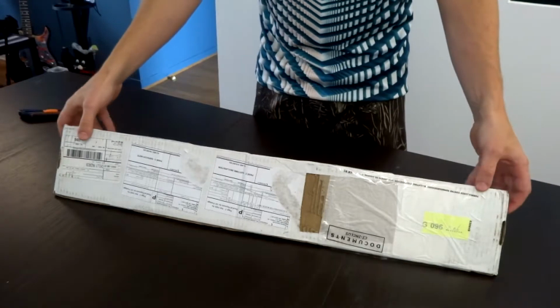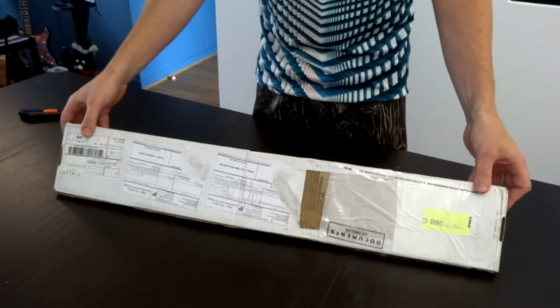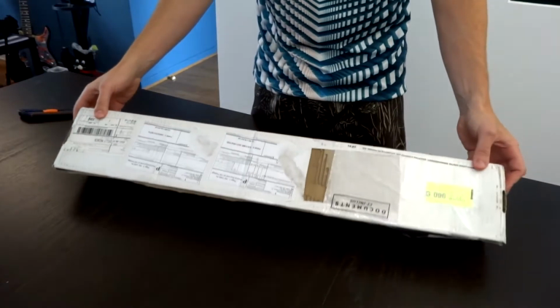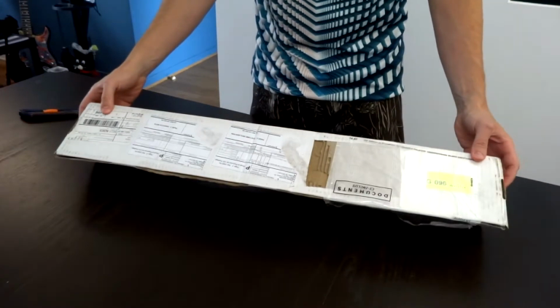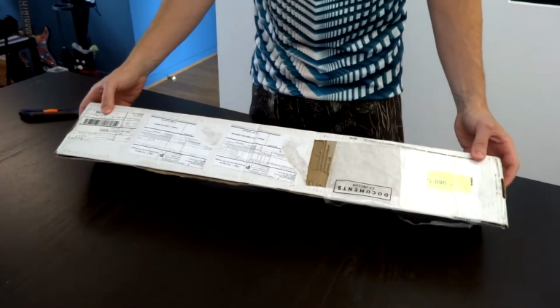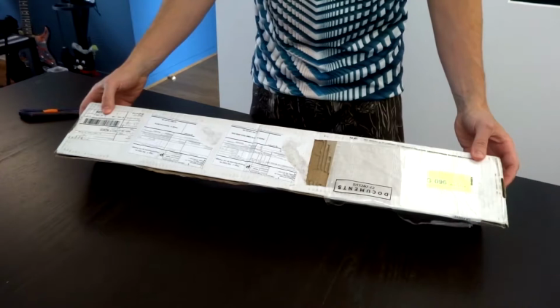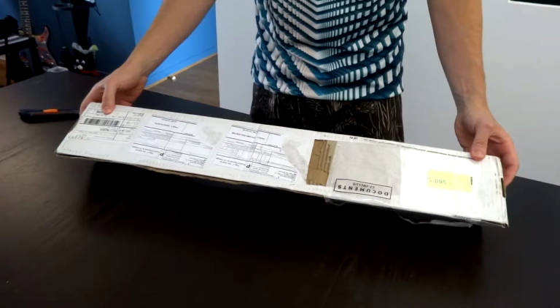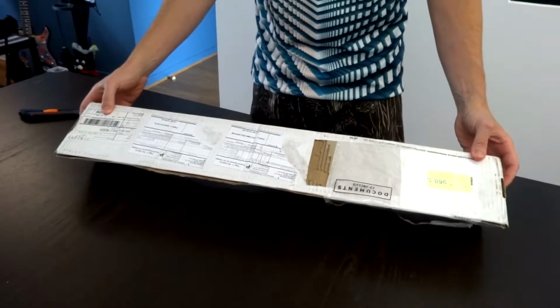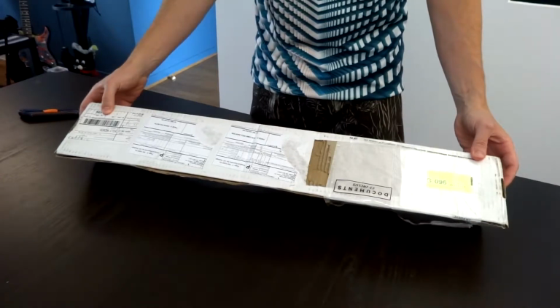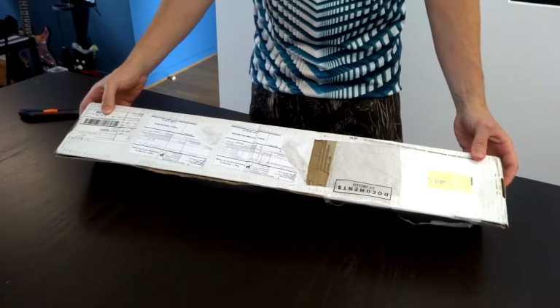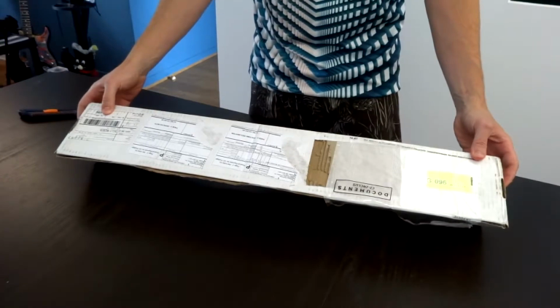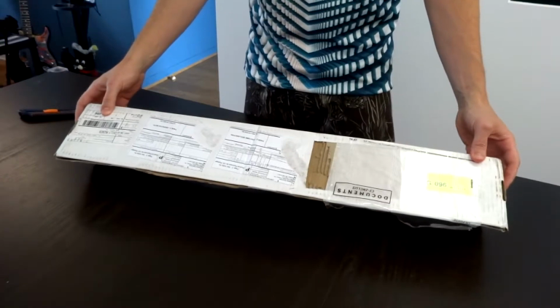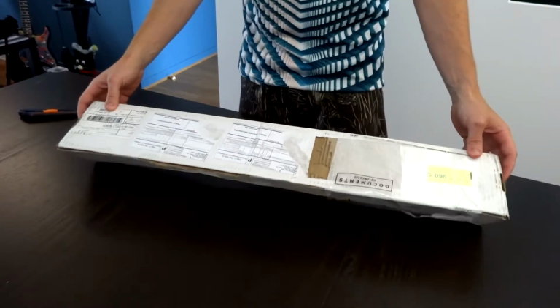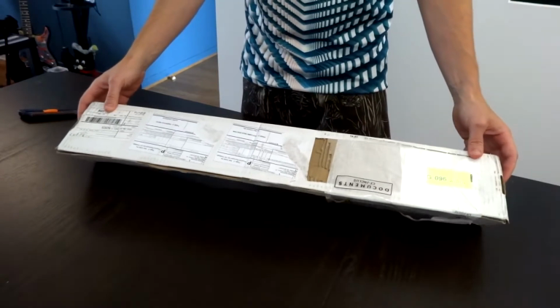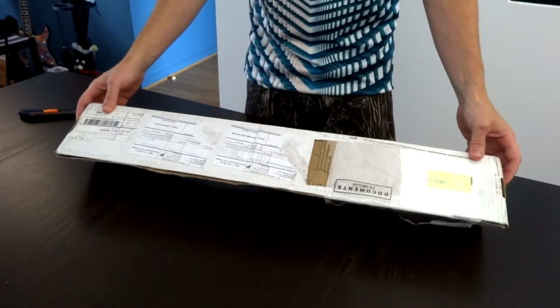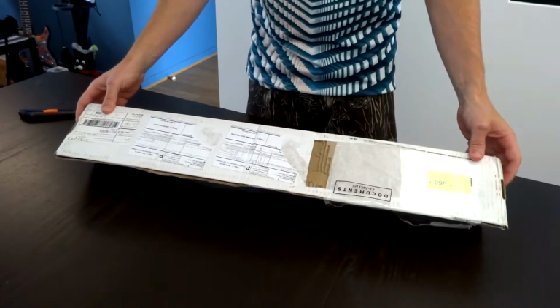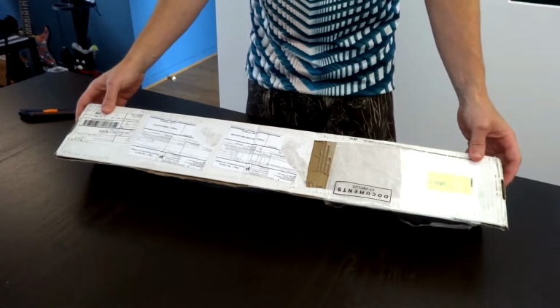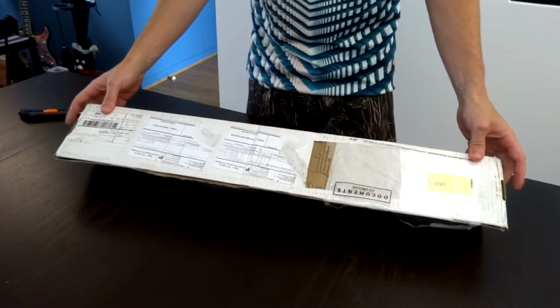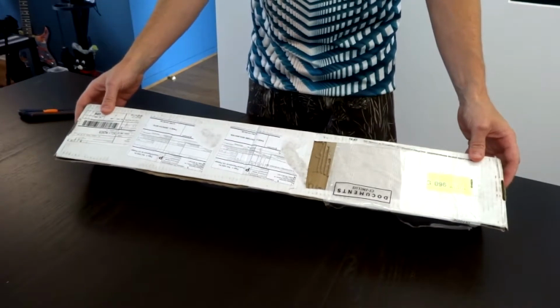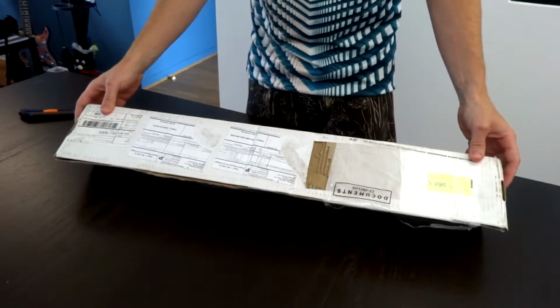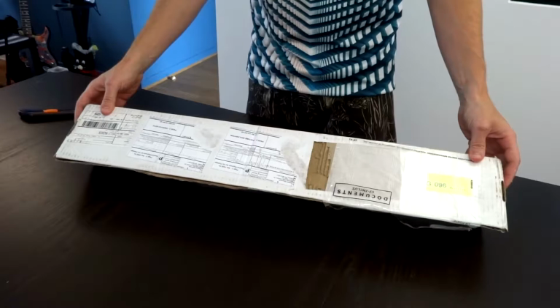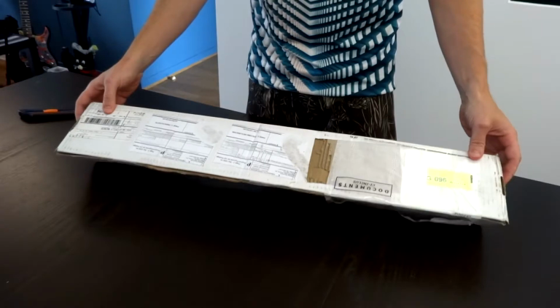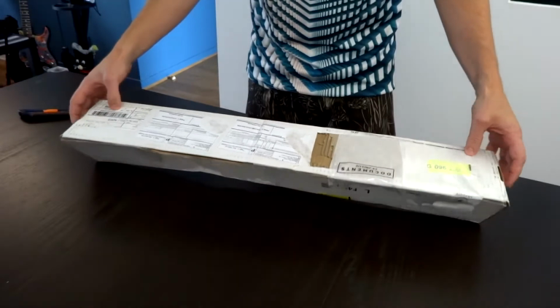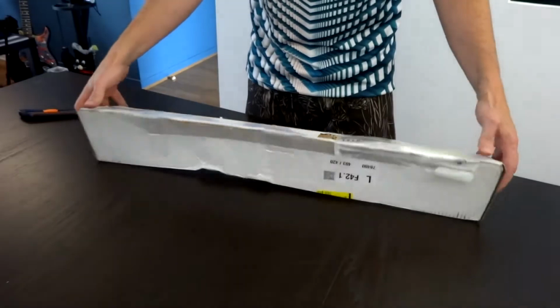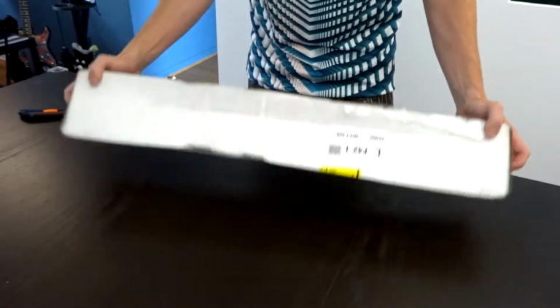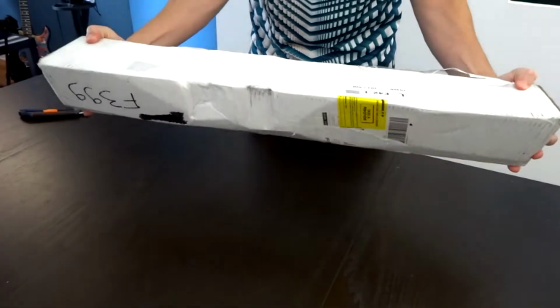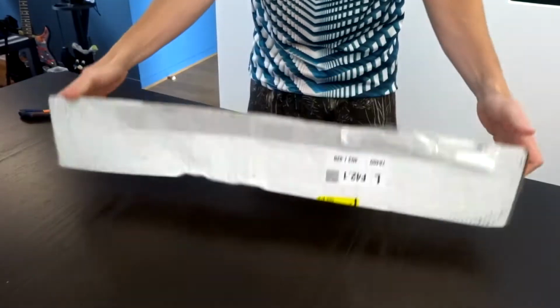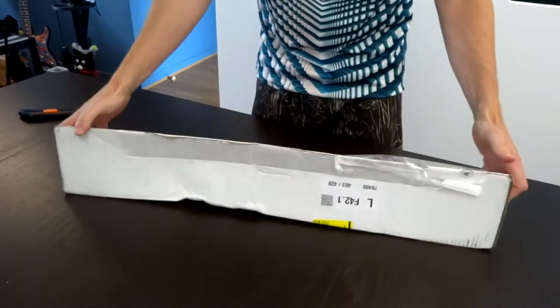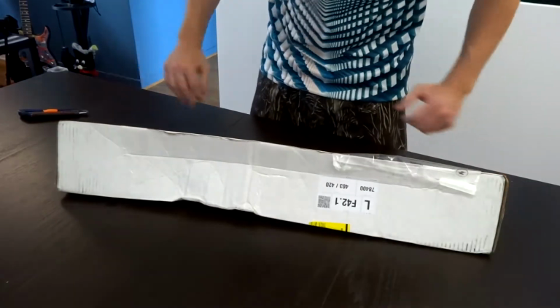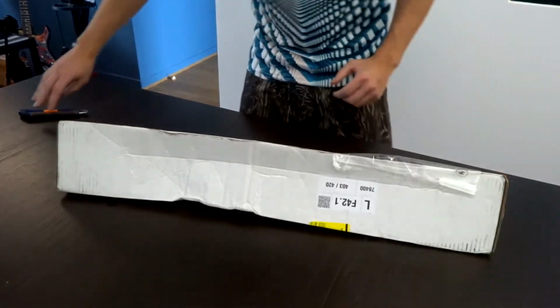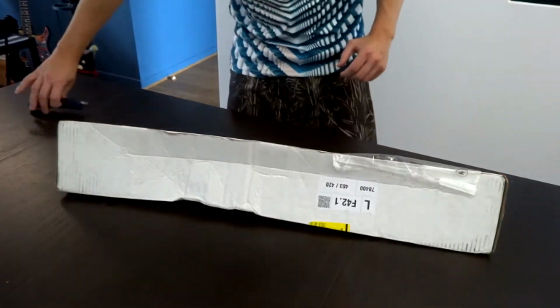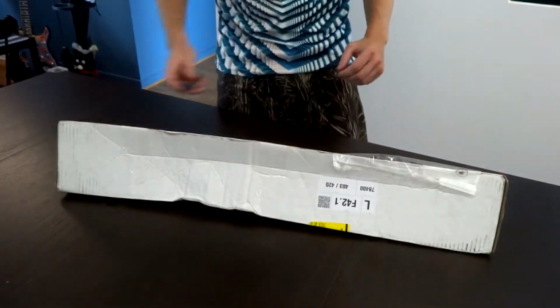I ordered this neck back in the beginning of June, so three months ago, and it has finally arrived. I wanted to do the unboxing with you, so let's do it!